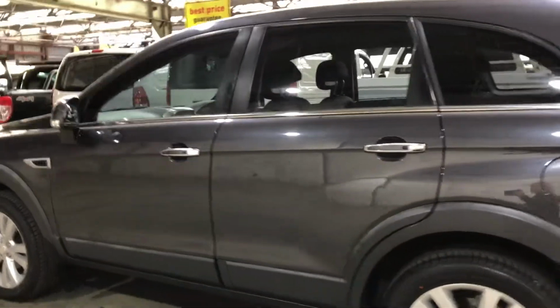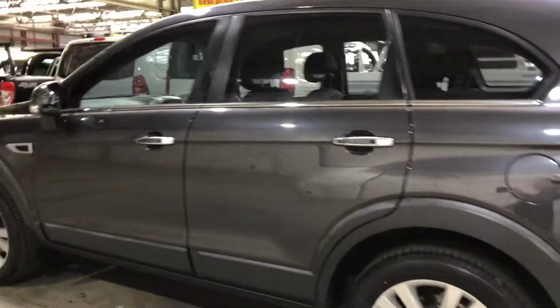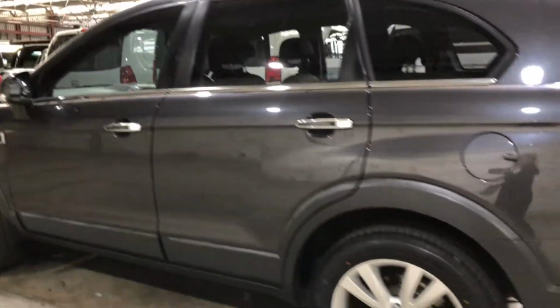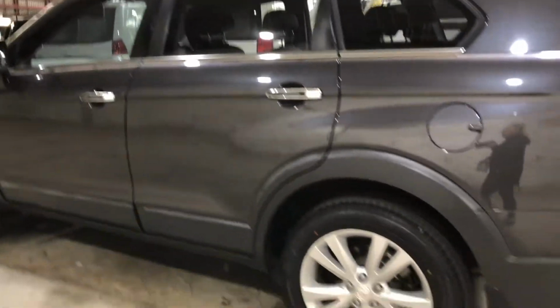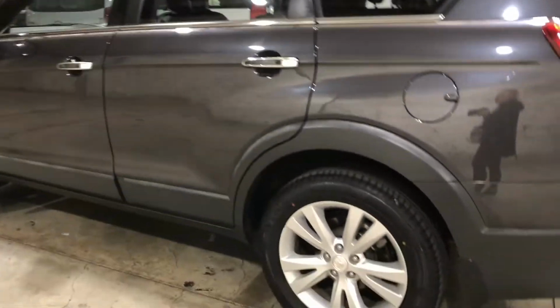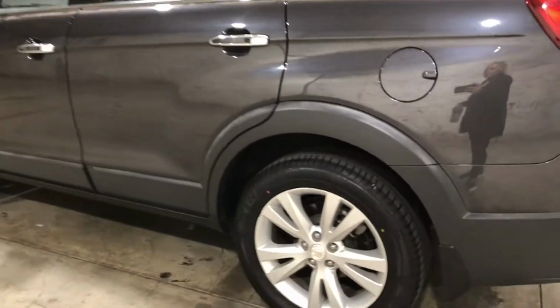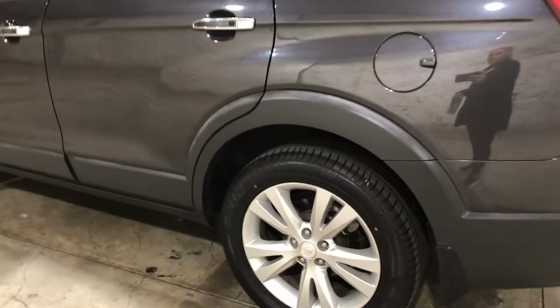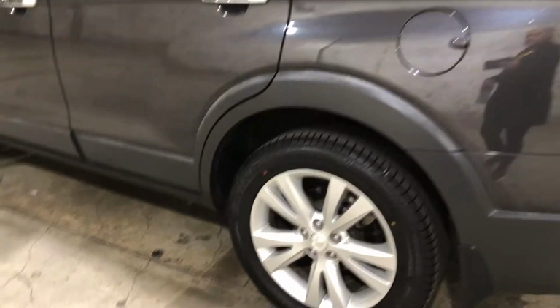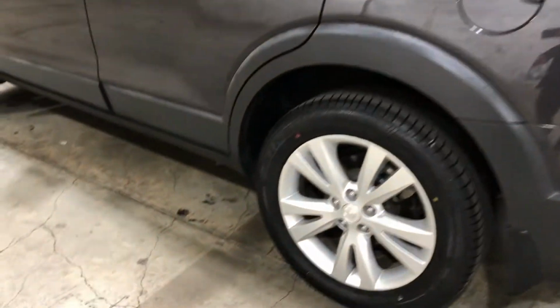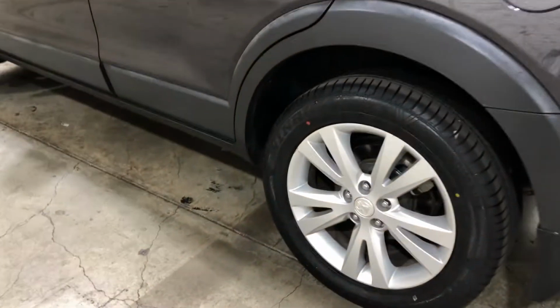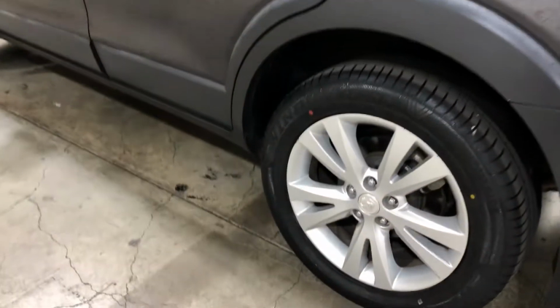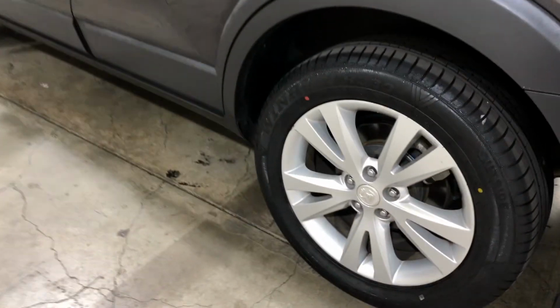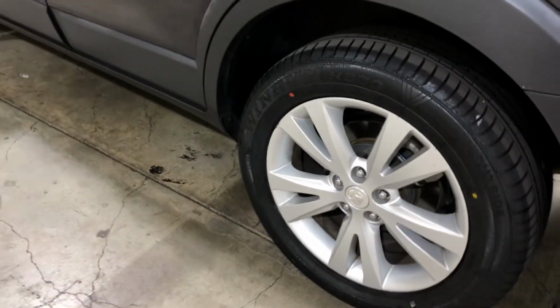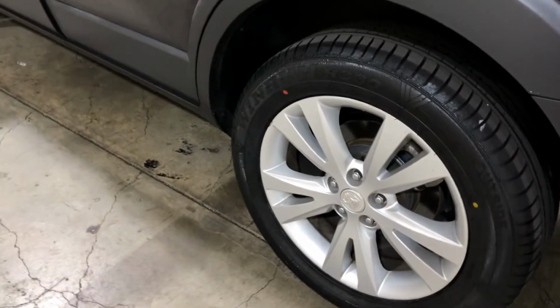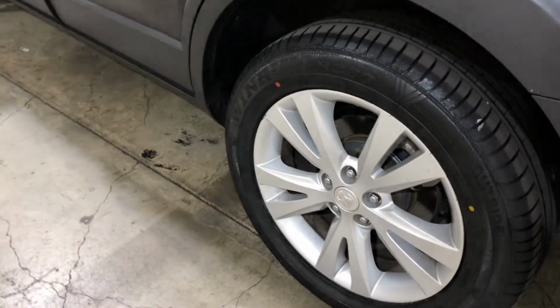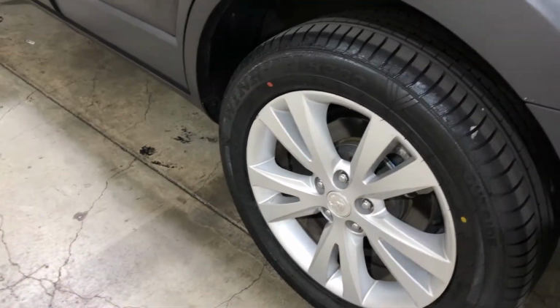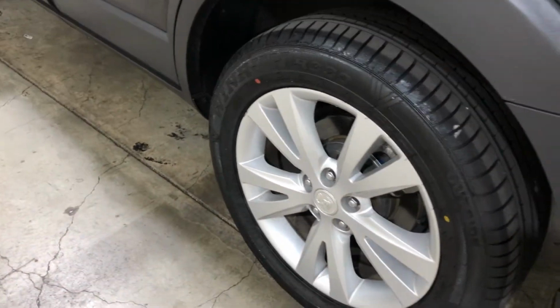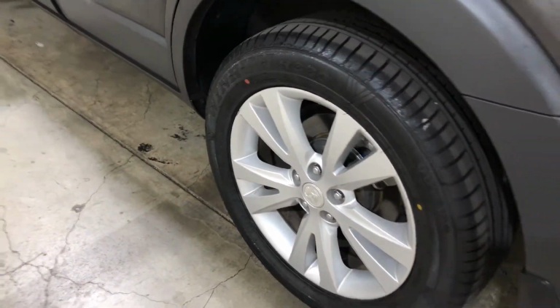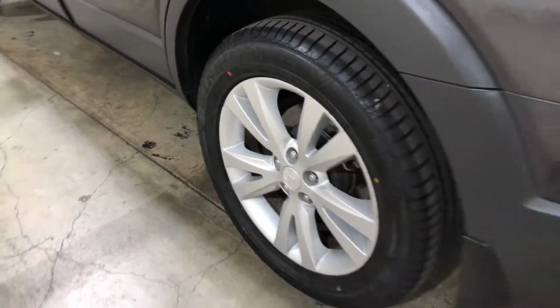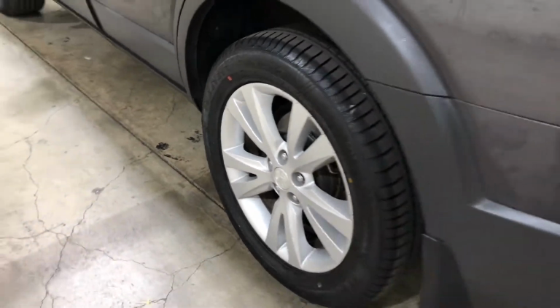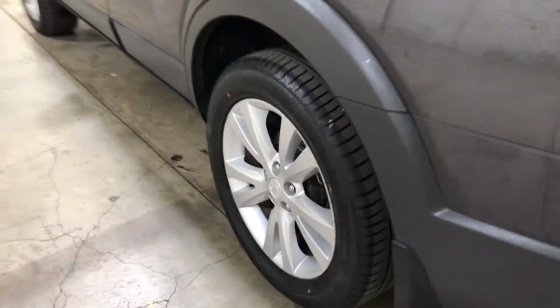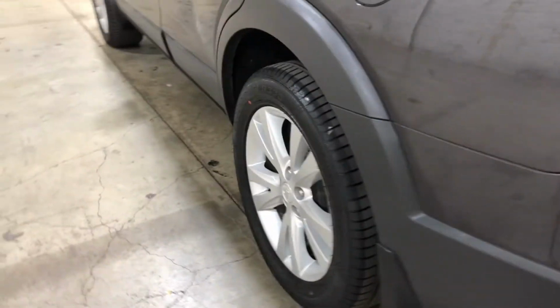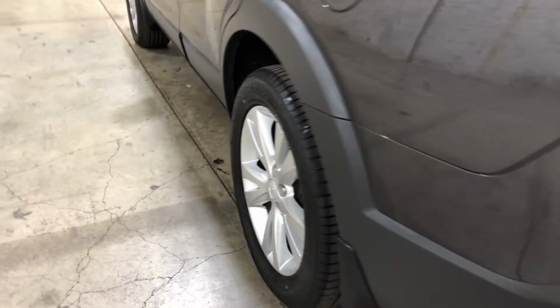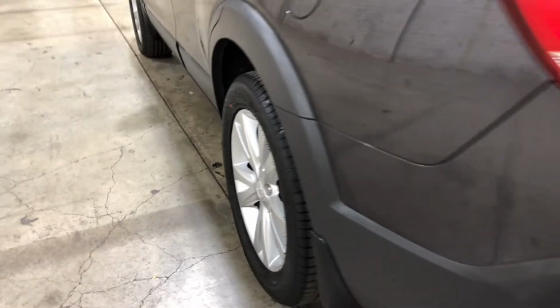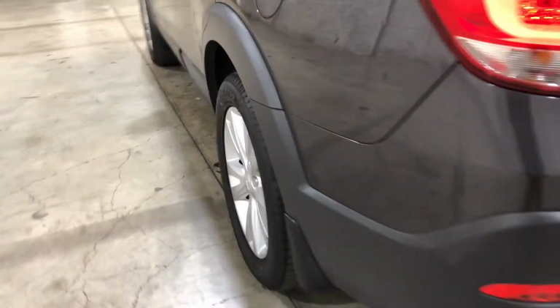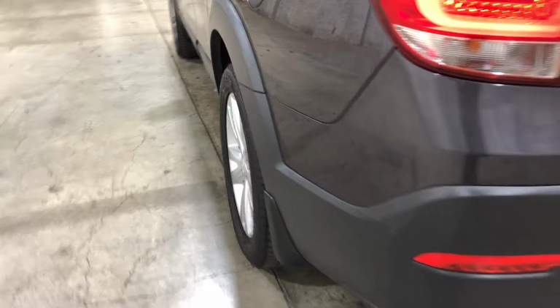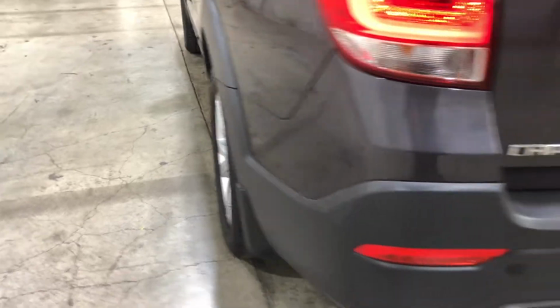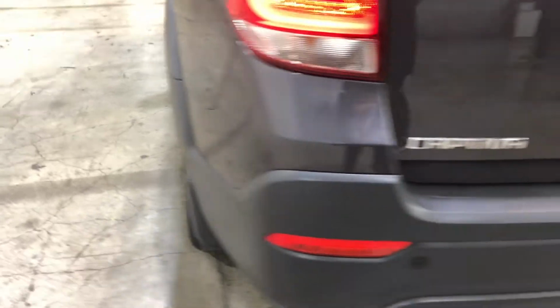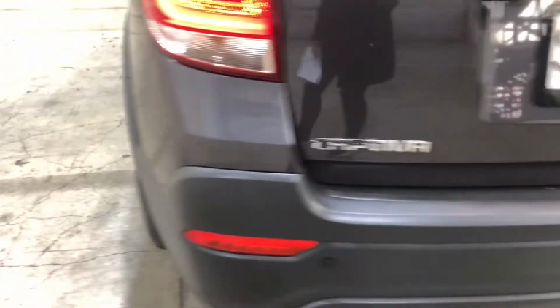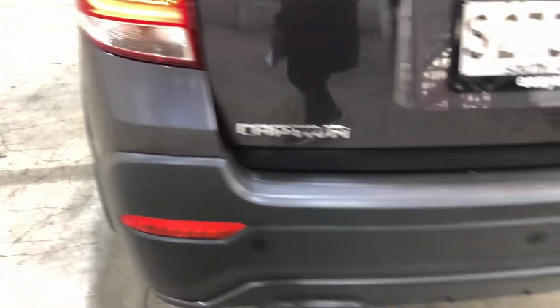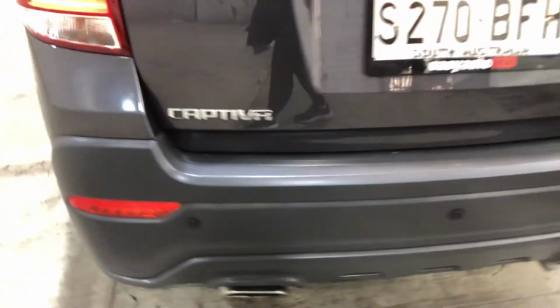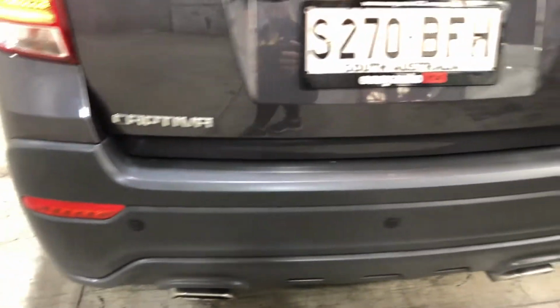It comes with 18-inch rims with plenty of tread on all four tyres. This car is also fitted with front and rear parking sensors.